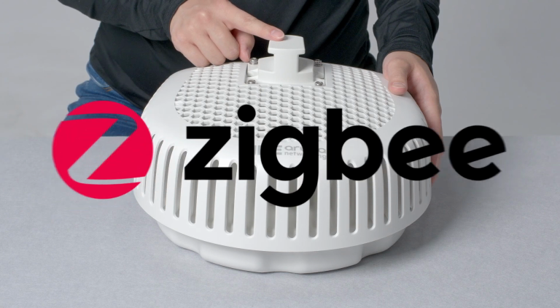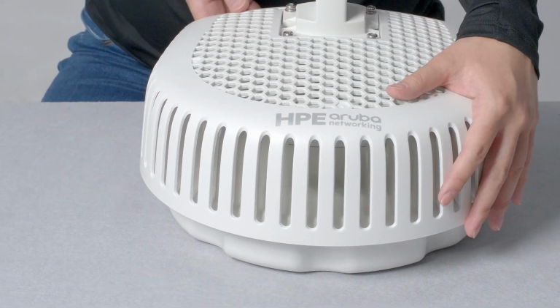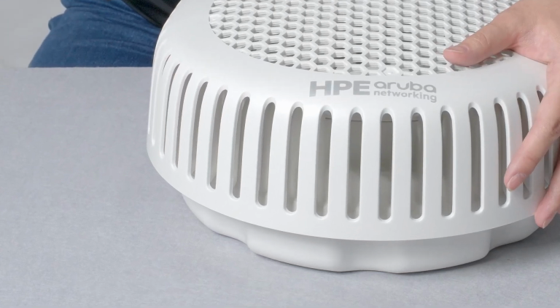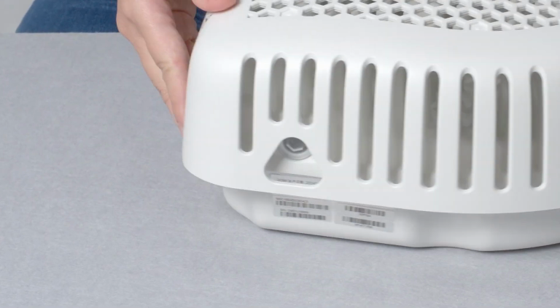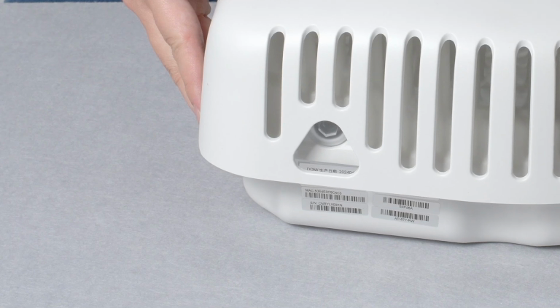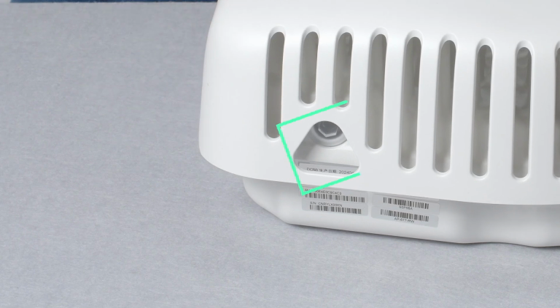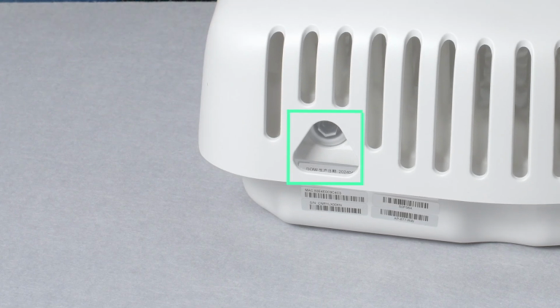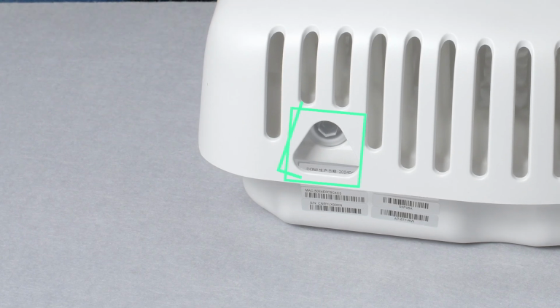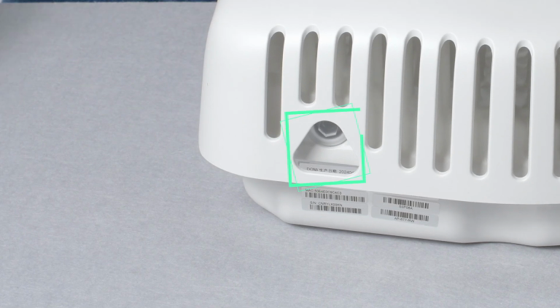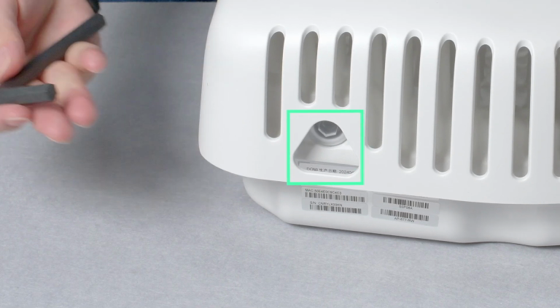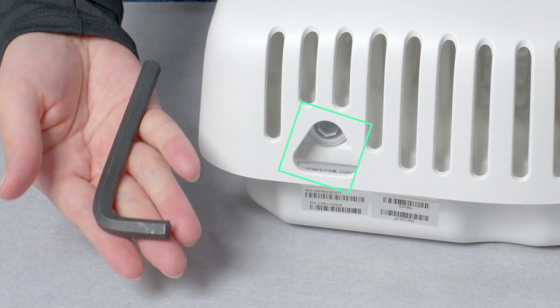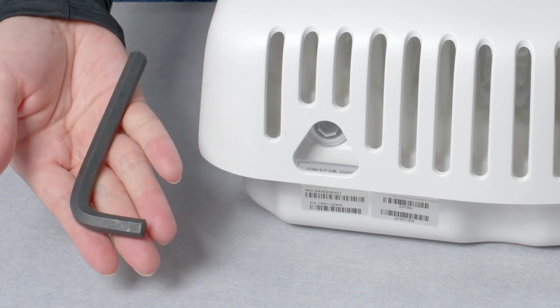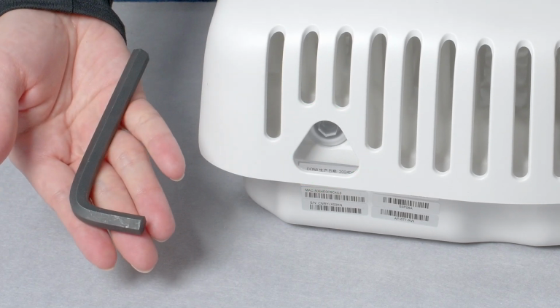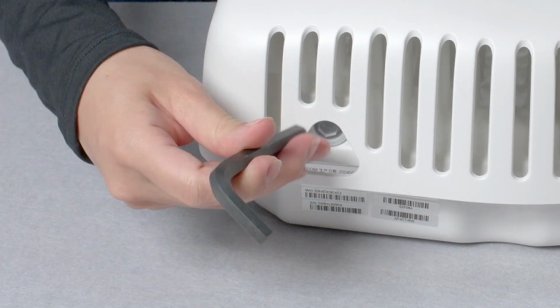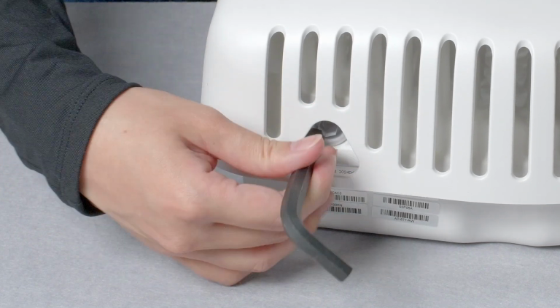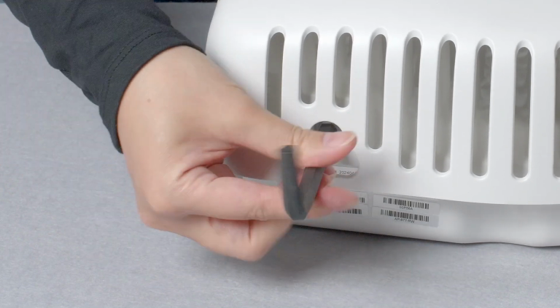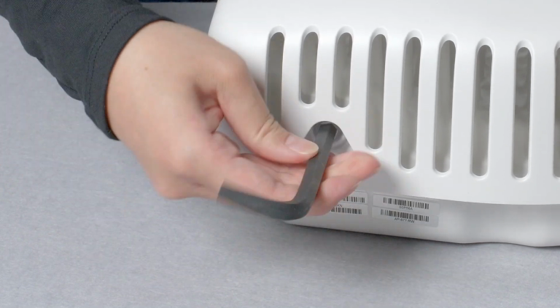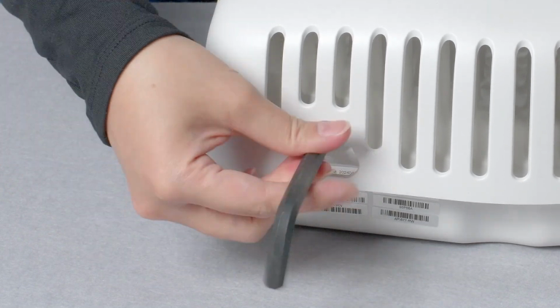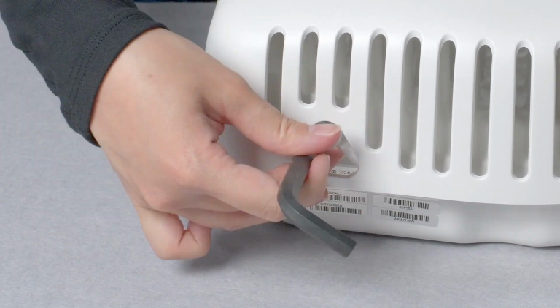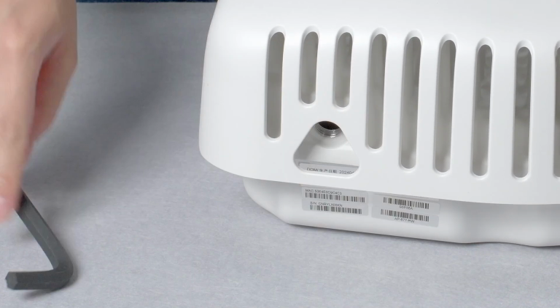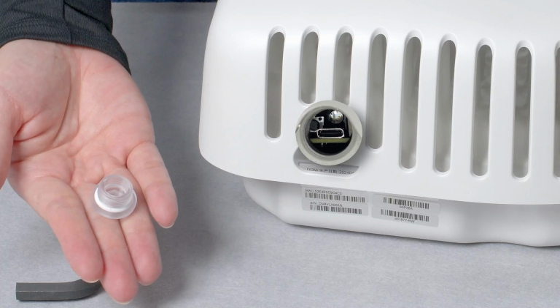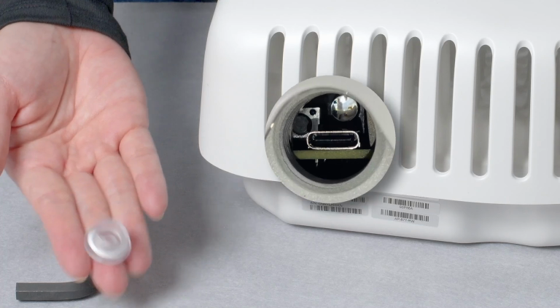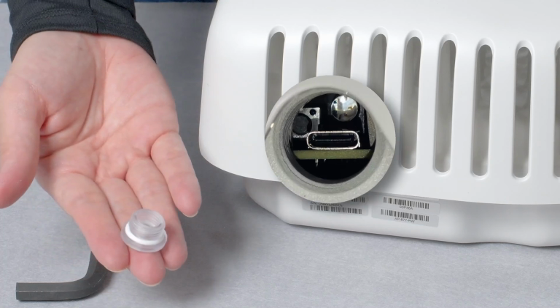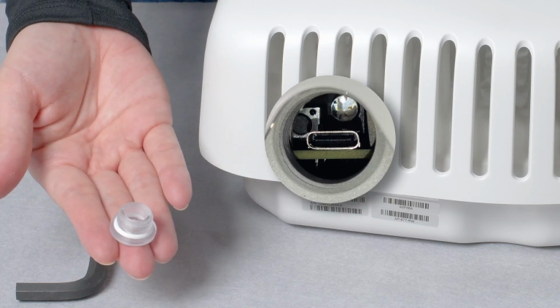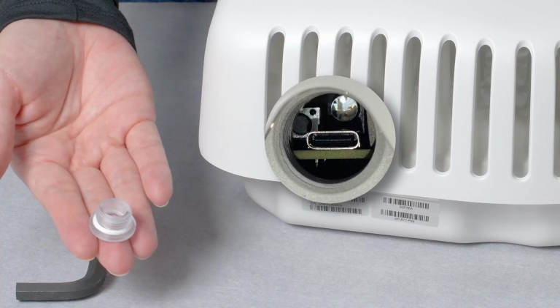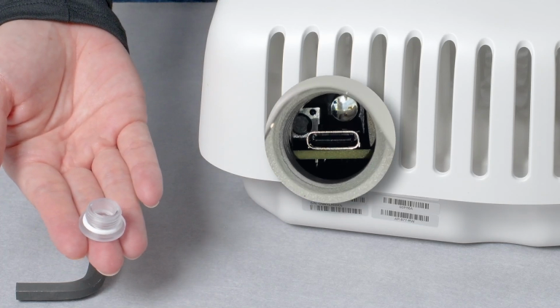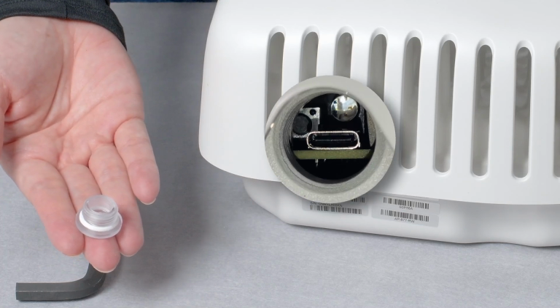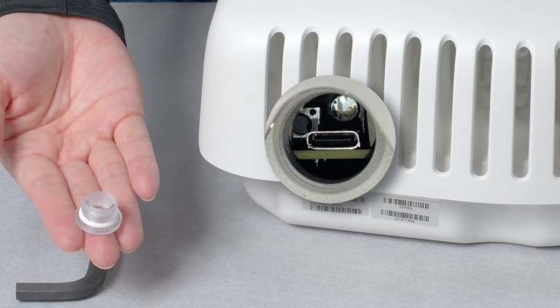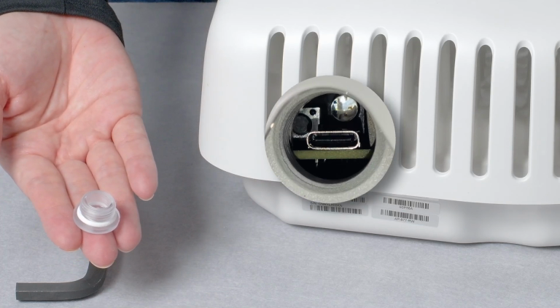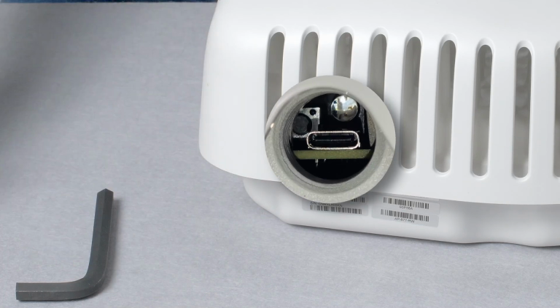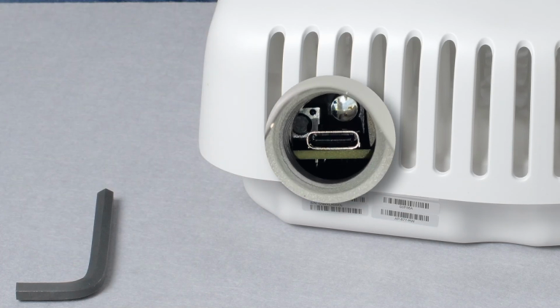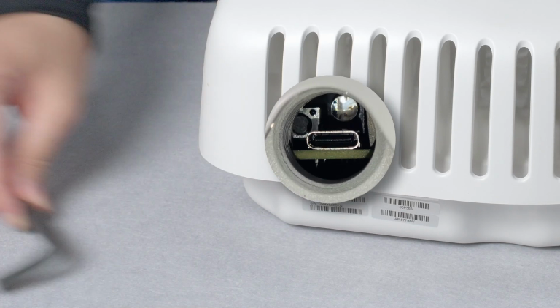On the side, there is a waterproof plastic cover. You will need a size 8 Allen key to open it. Behind it is the LED light, as well as the reset button and the serial port.